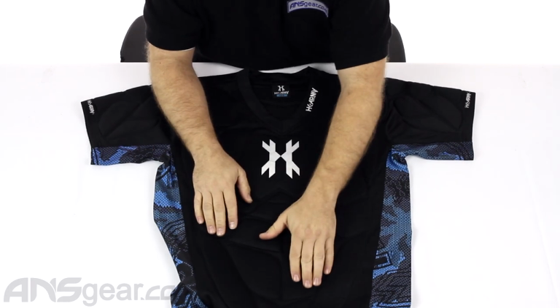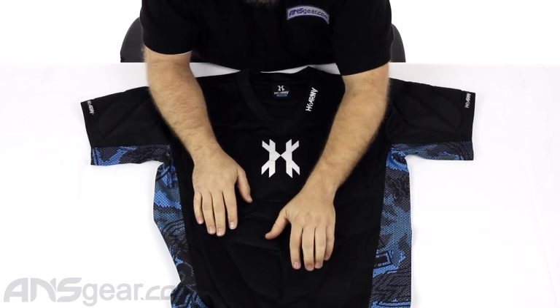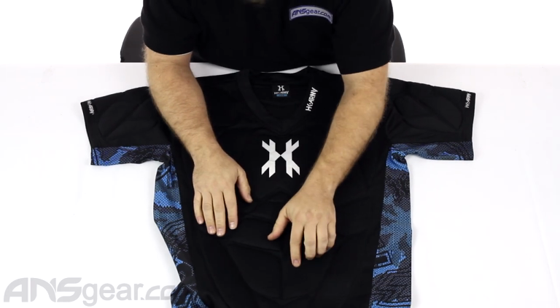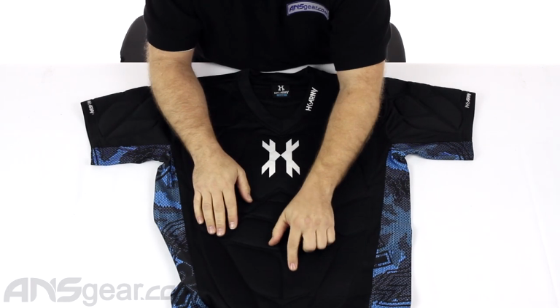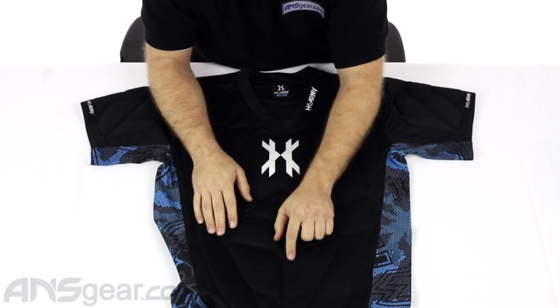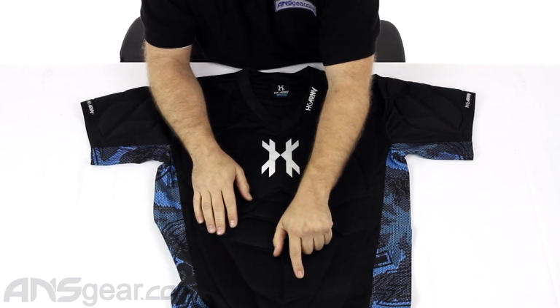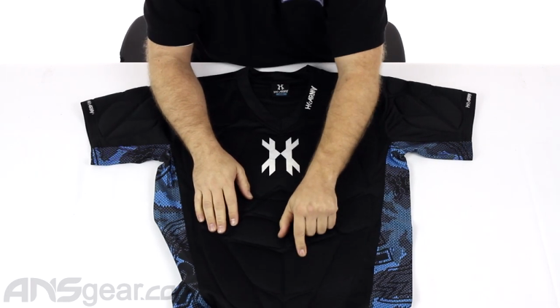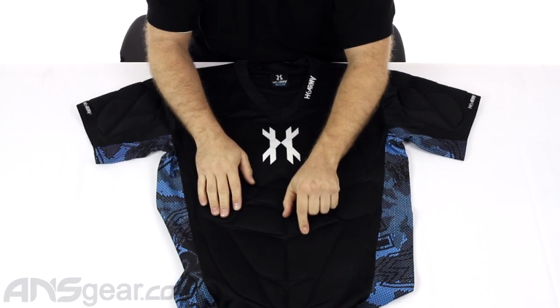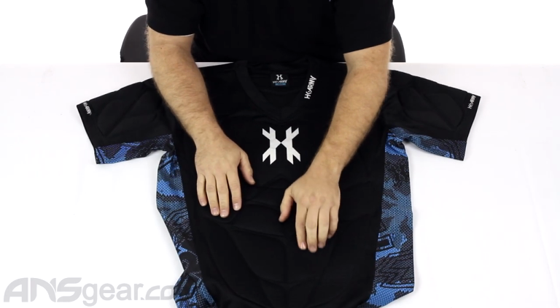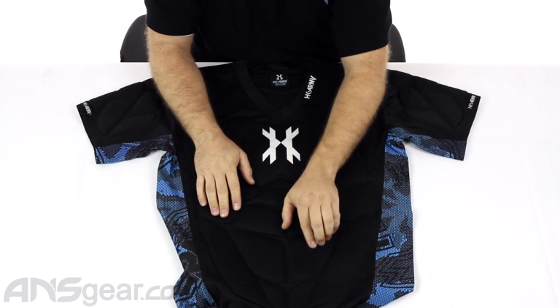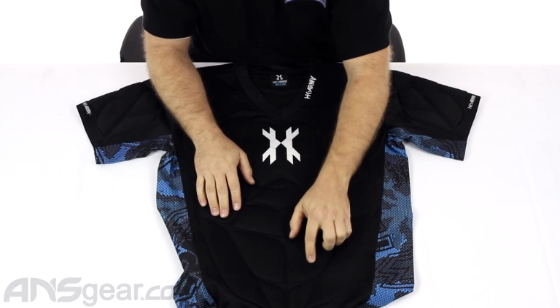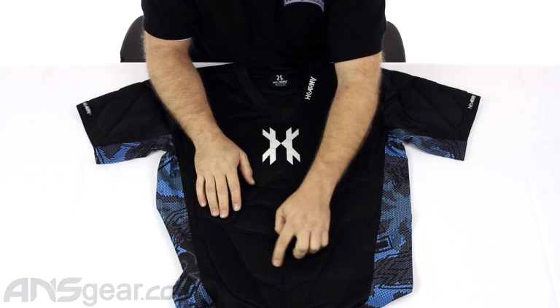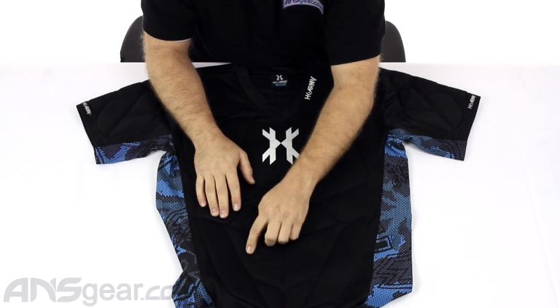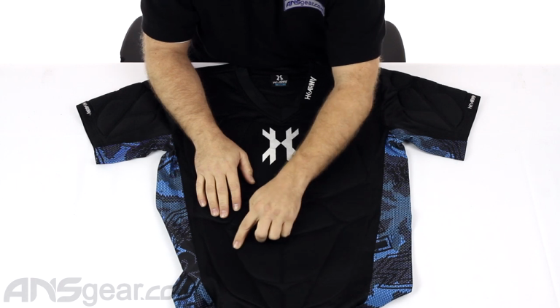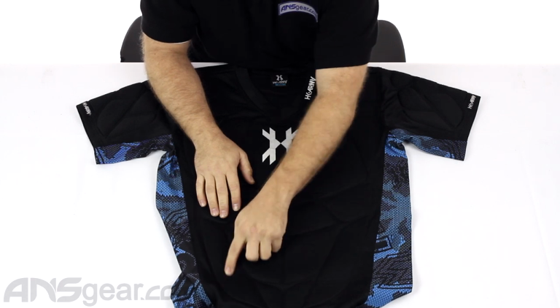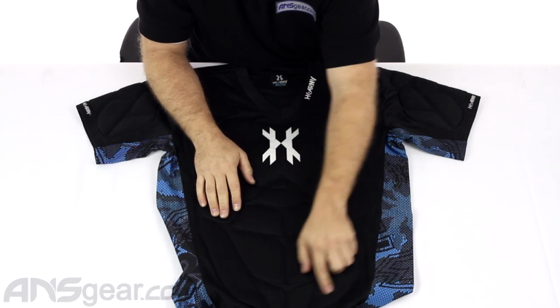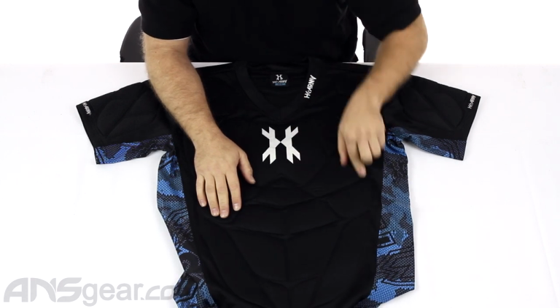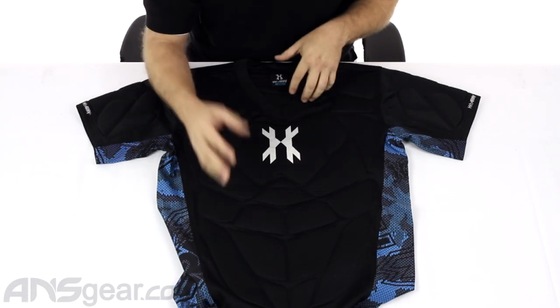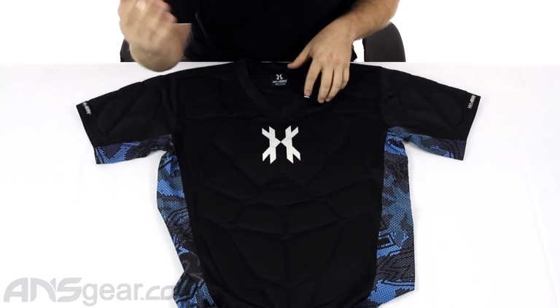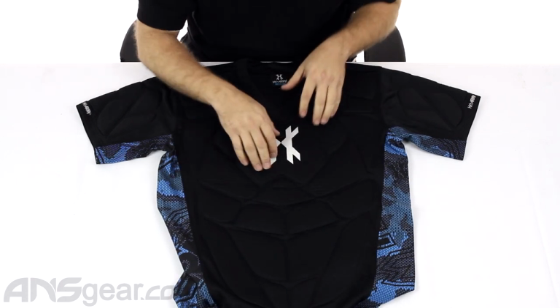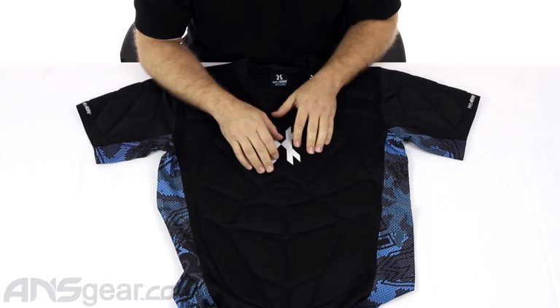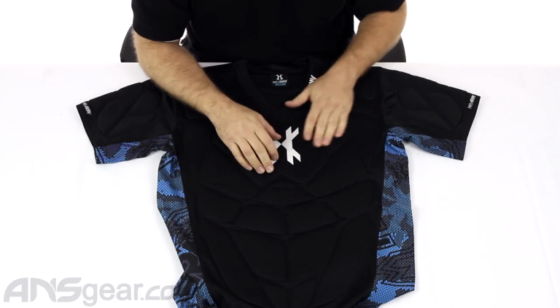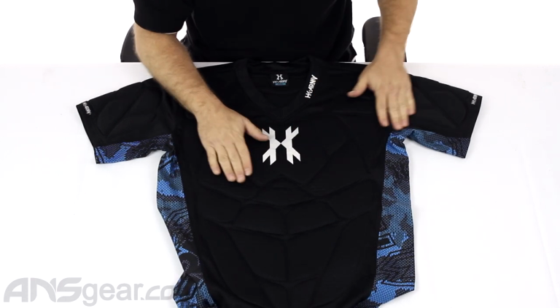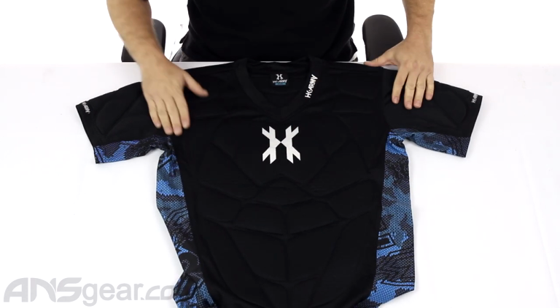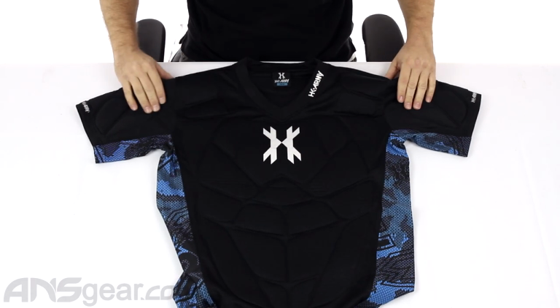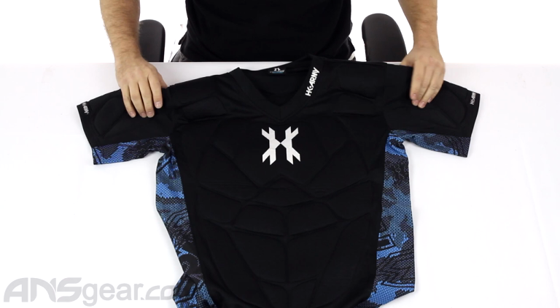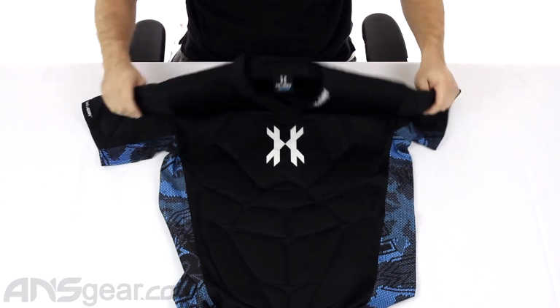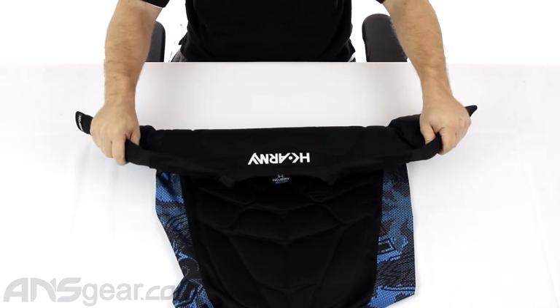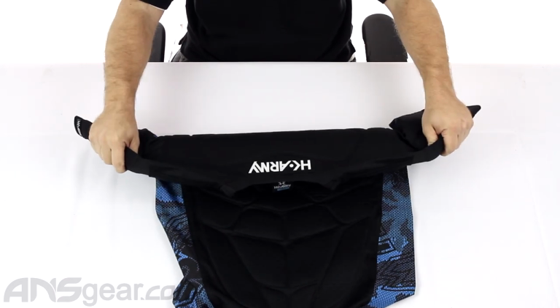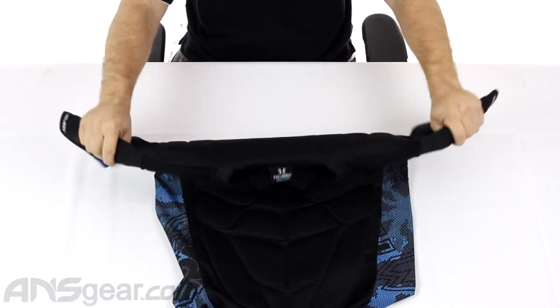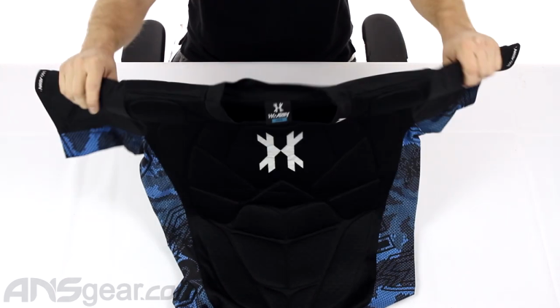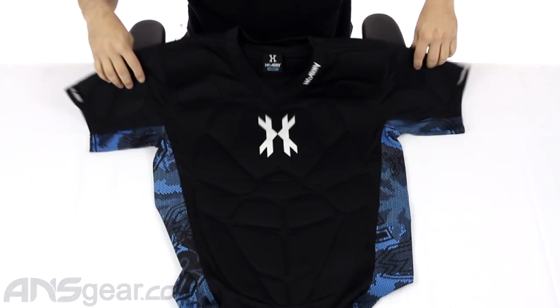All the padding has little holes in it so that you get good heat transfer through it to keep you nice and cool and just keep it moving on your body.